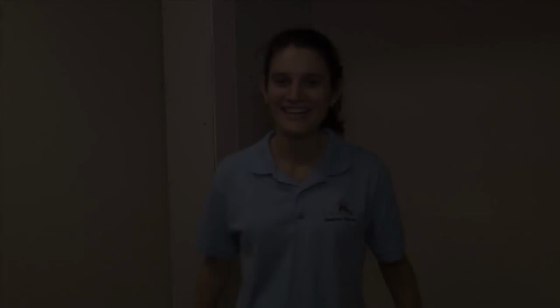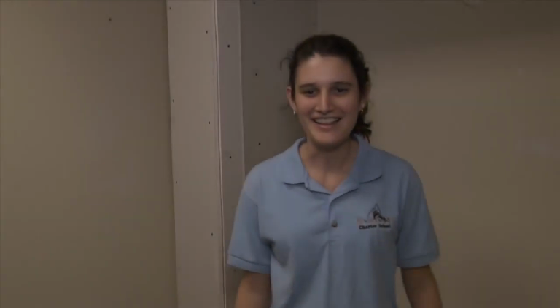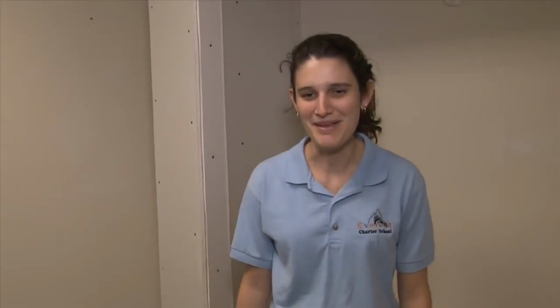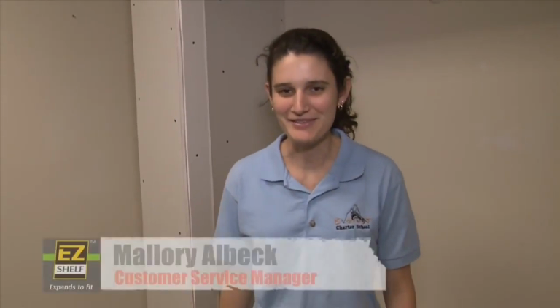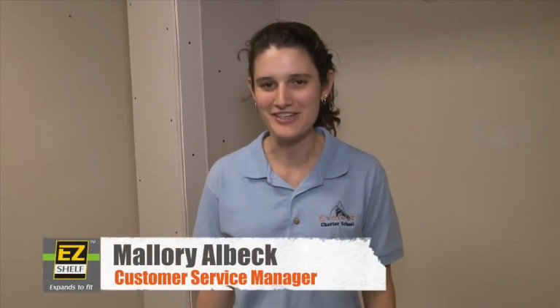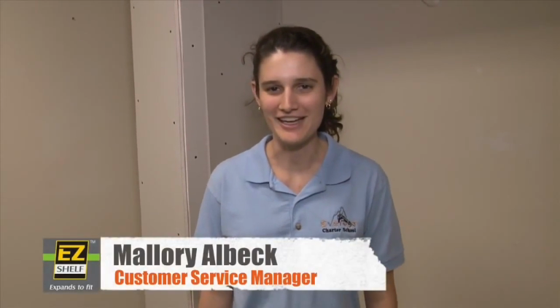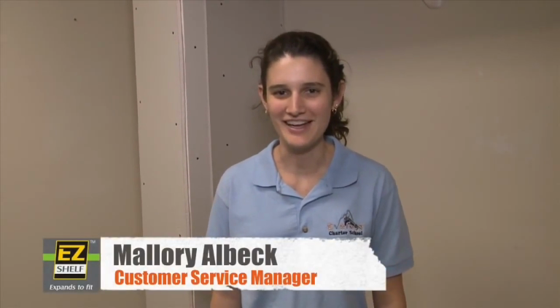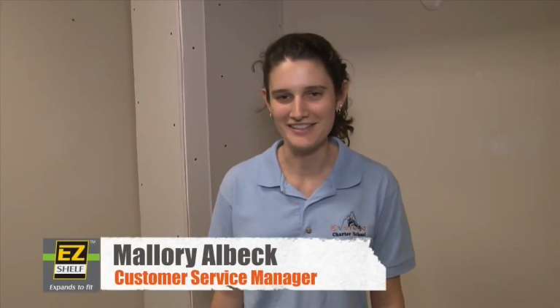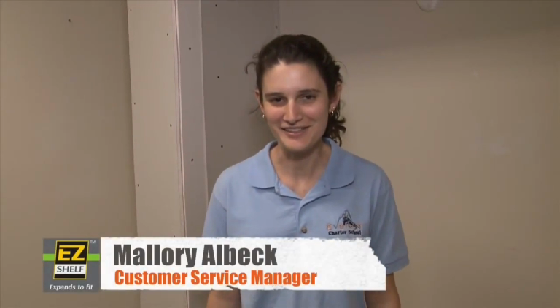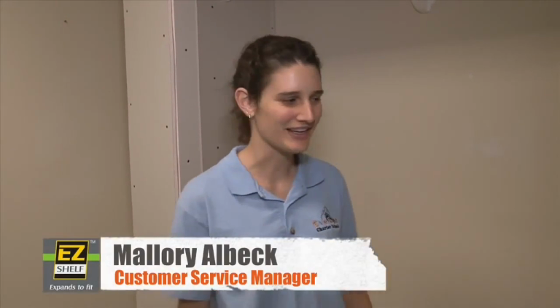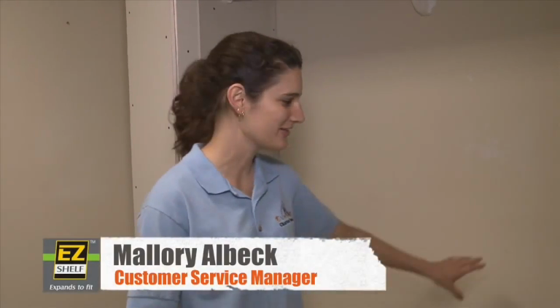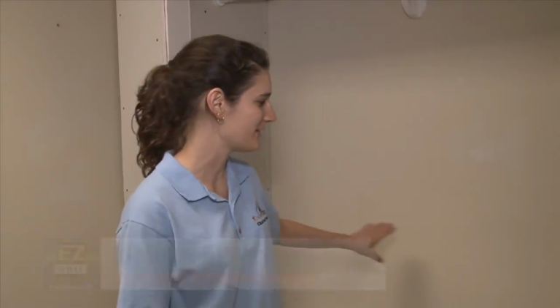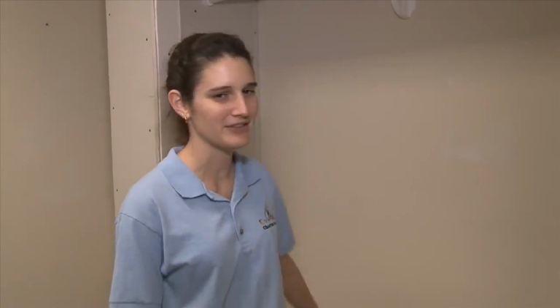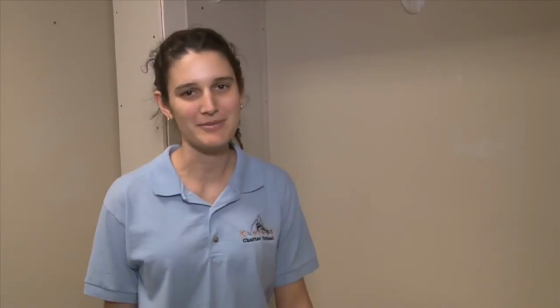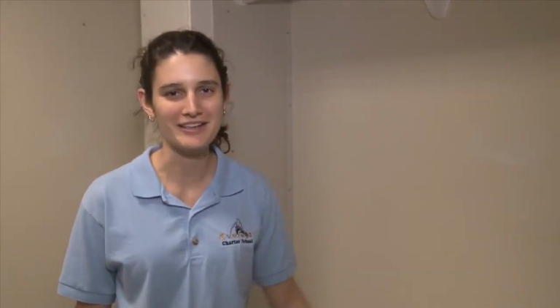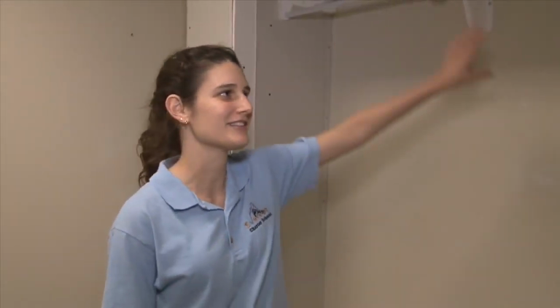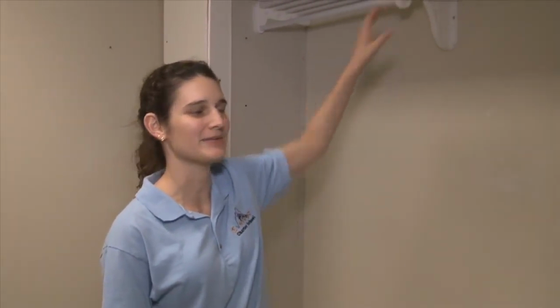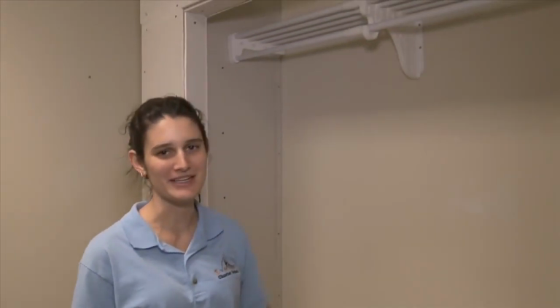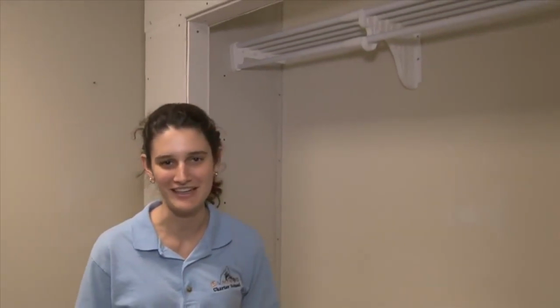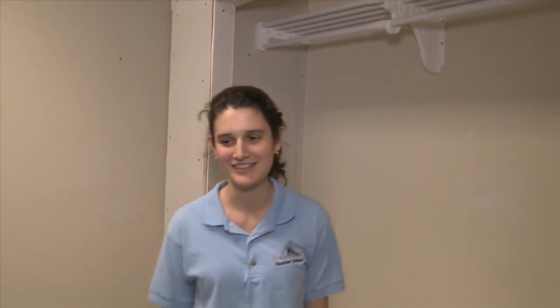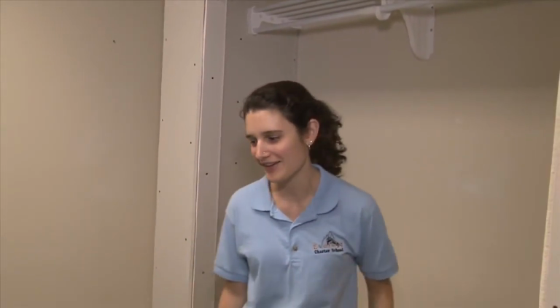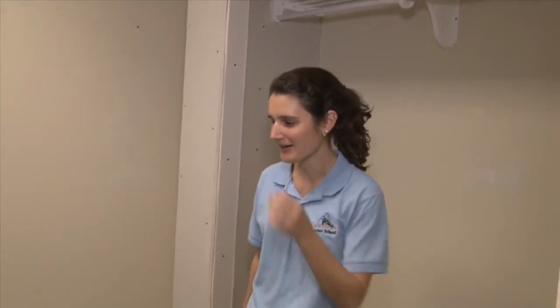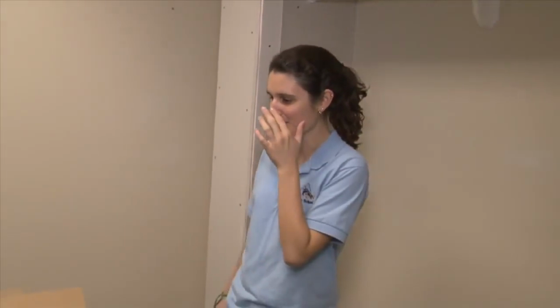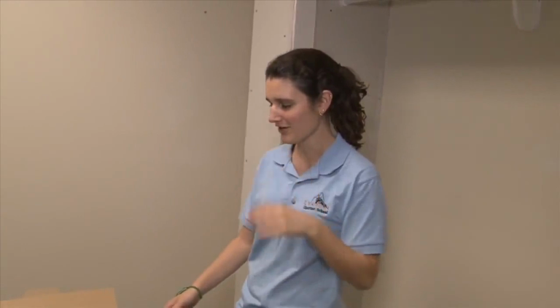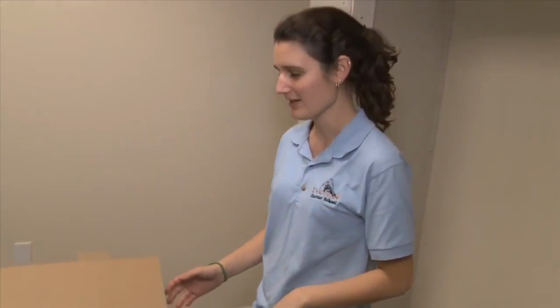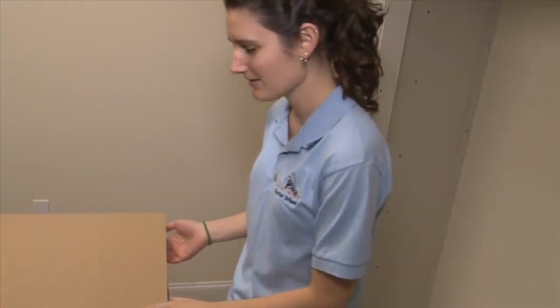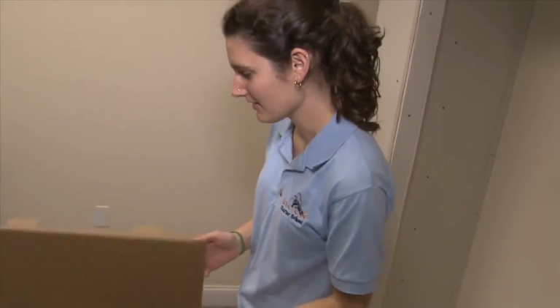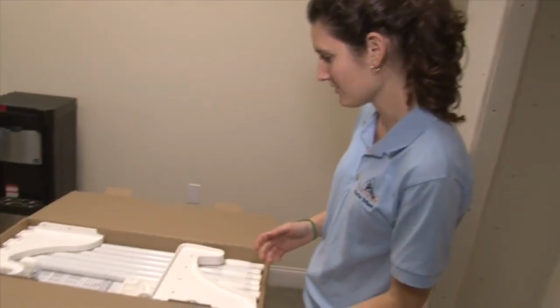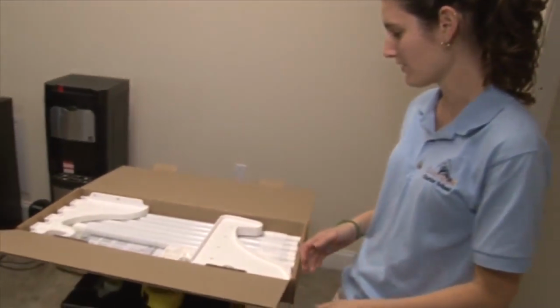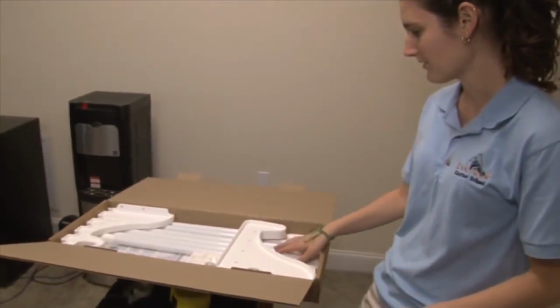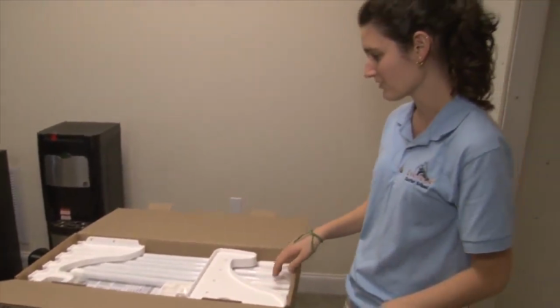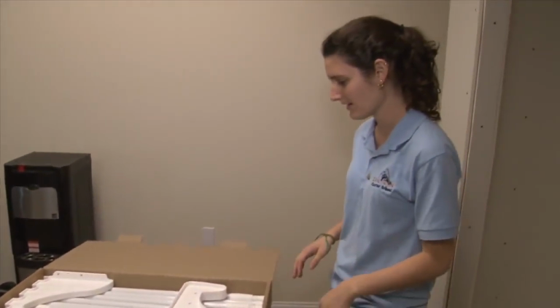Hi, this is Mallory from Easy Shelf again. I decided to do a second shelf right below so I'll have double hanging, because this one was so easy. I bought a small shelf this time. You can see the tubes are shorter, but everything else should be the same.